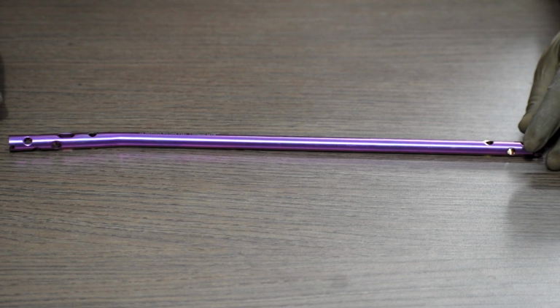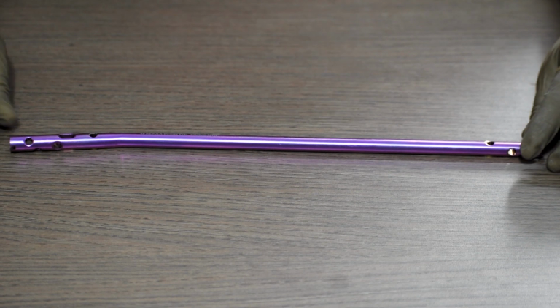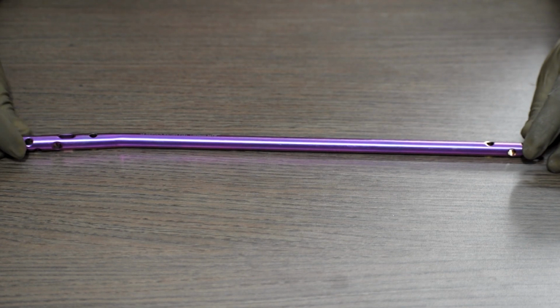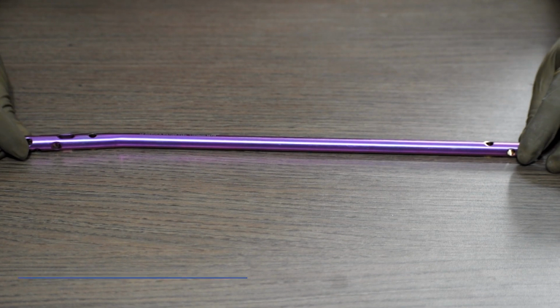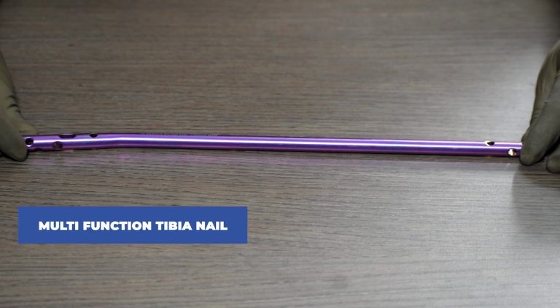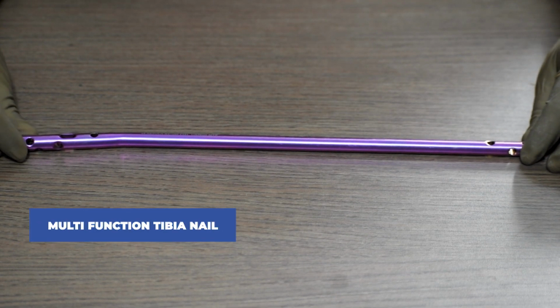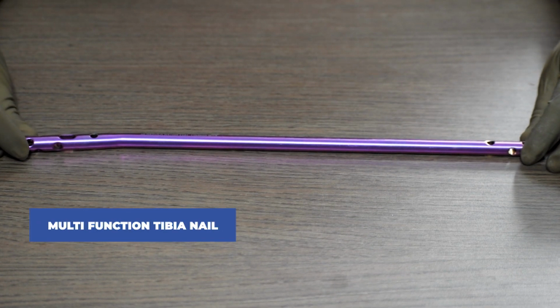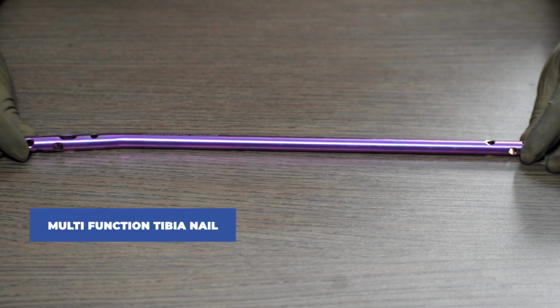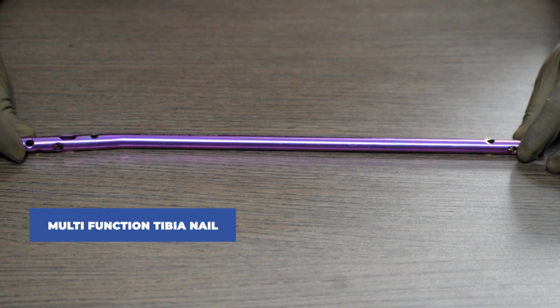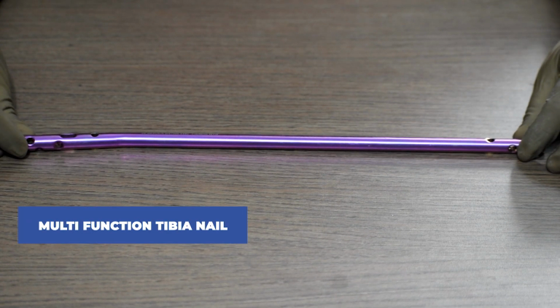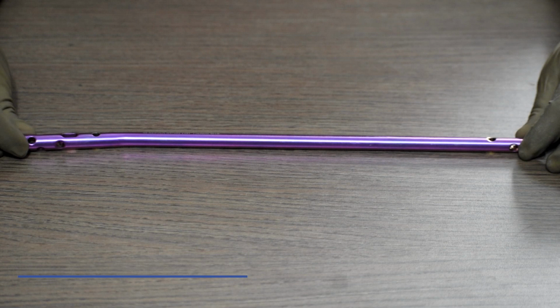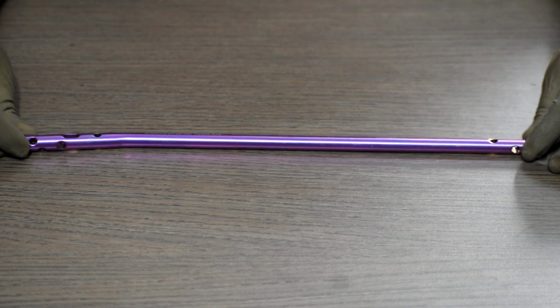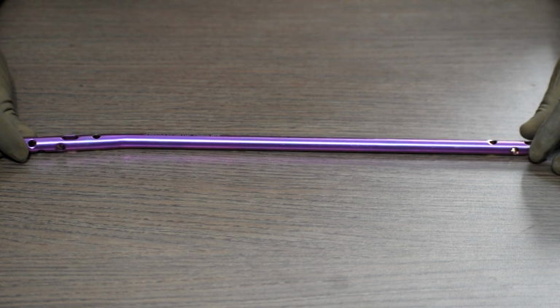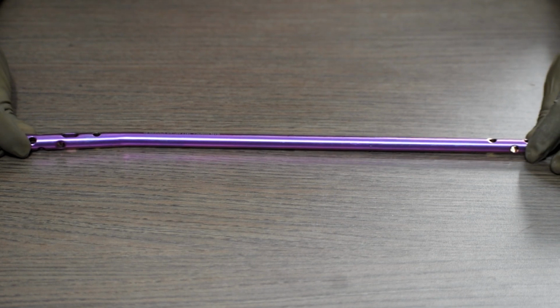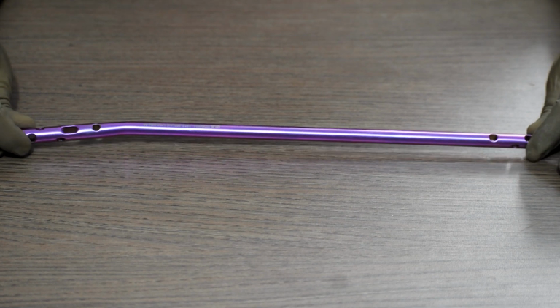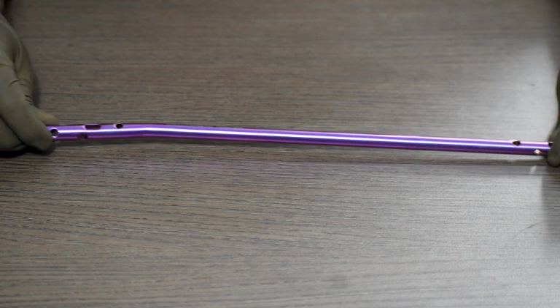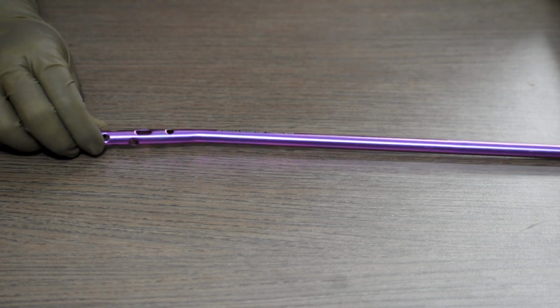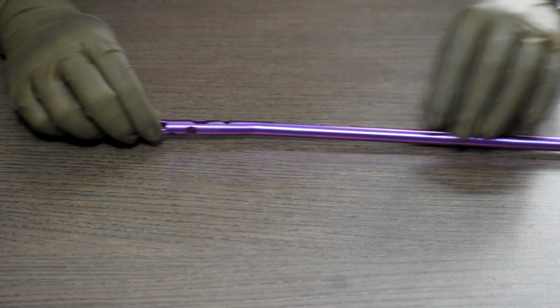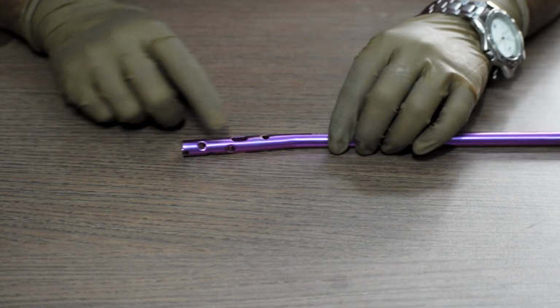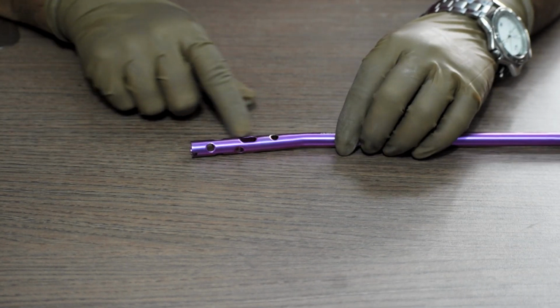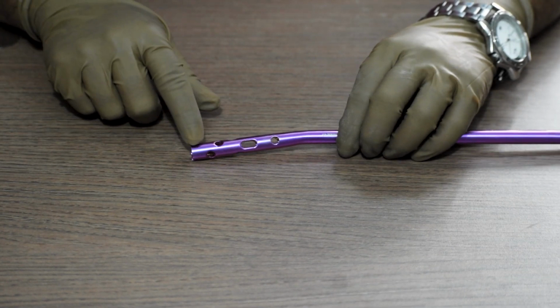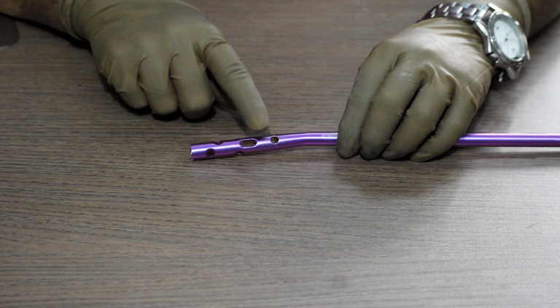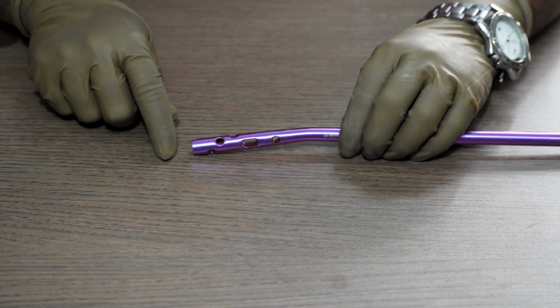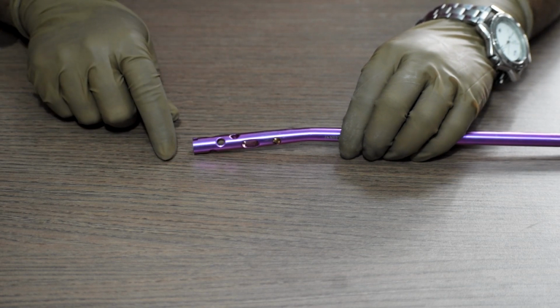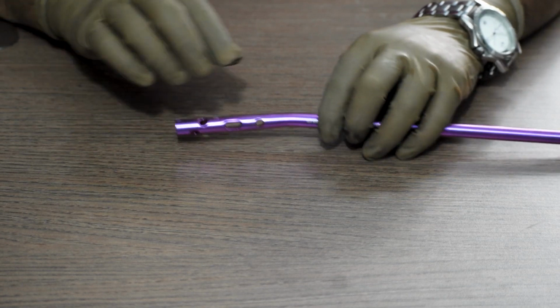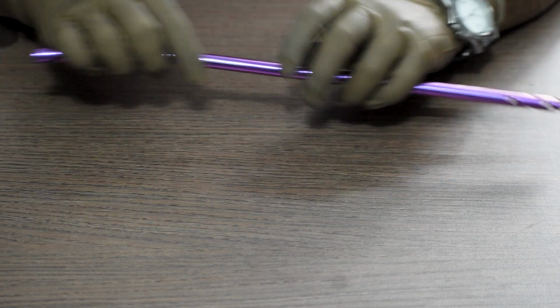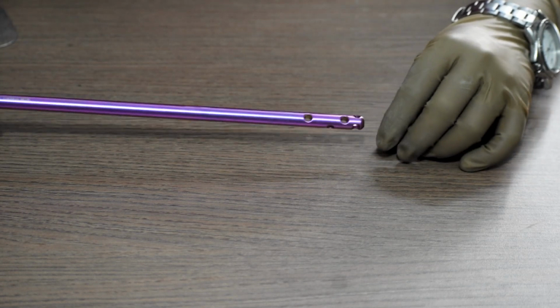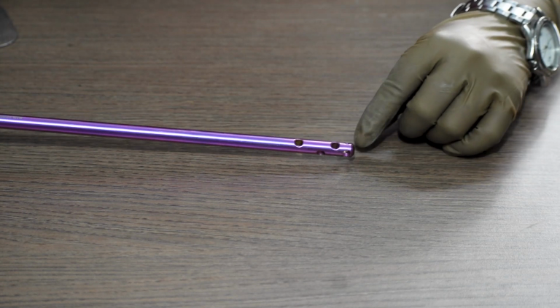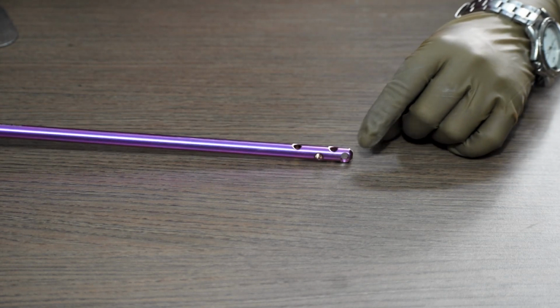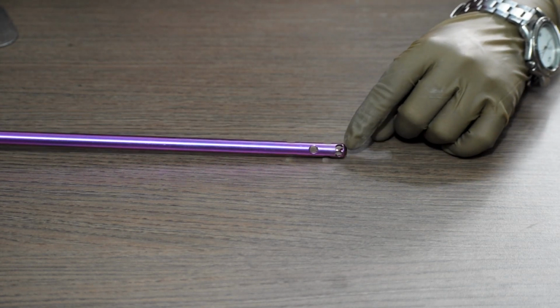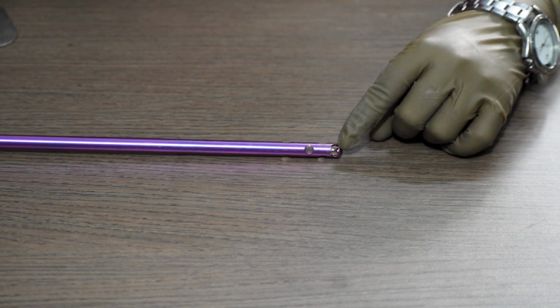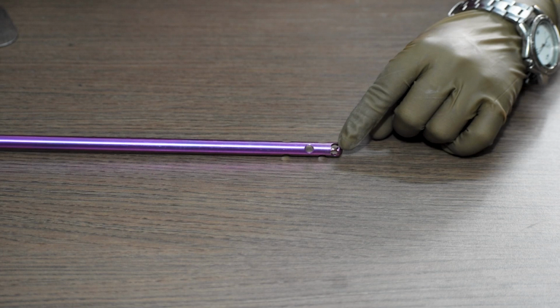This is a Multifunctional Tibia Nail. It is available in 8mm, 9mm and 10mm diameters. It has multiple locking options available in the proximal part as well as in the distal part of the nail.